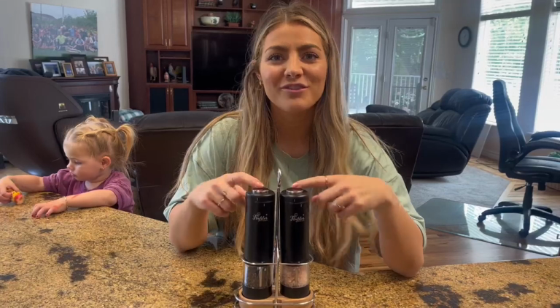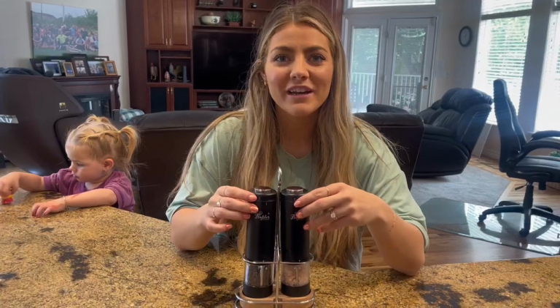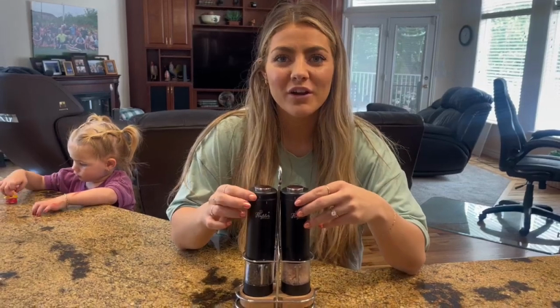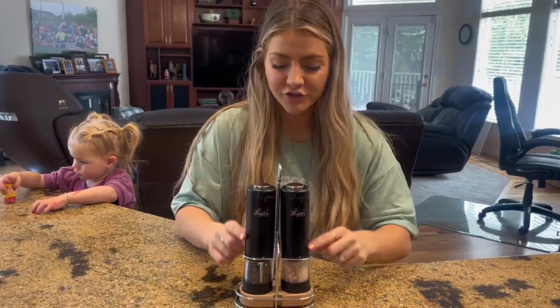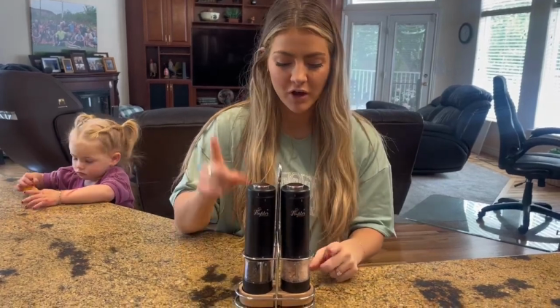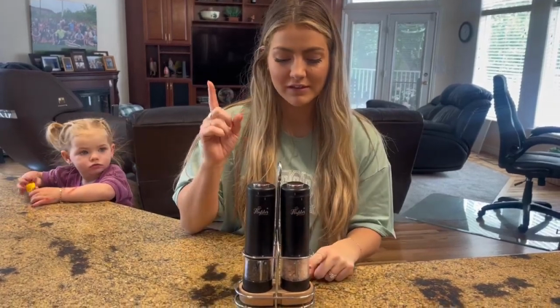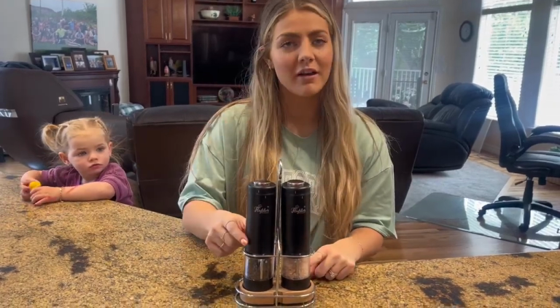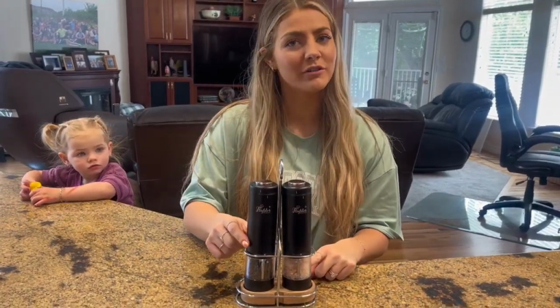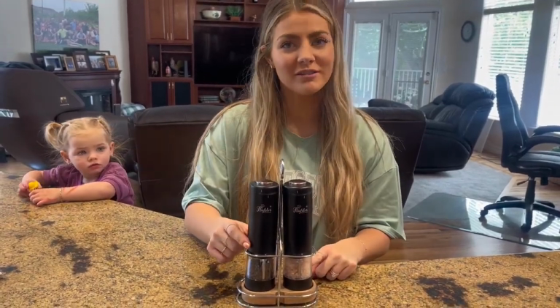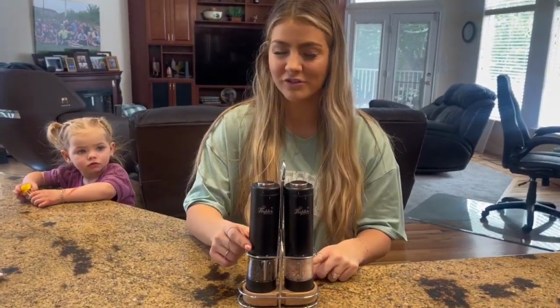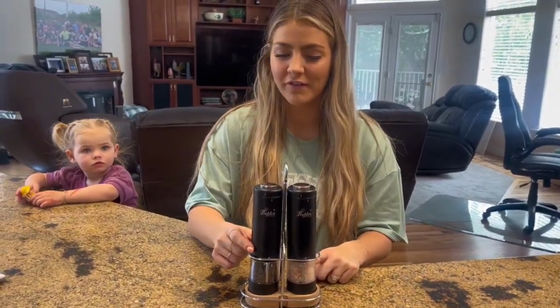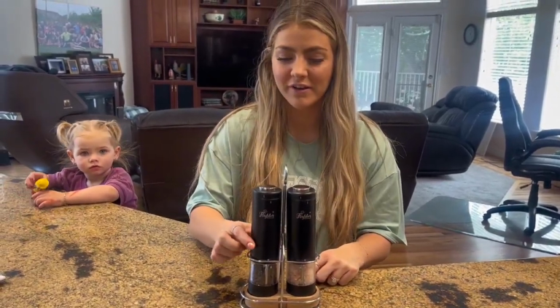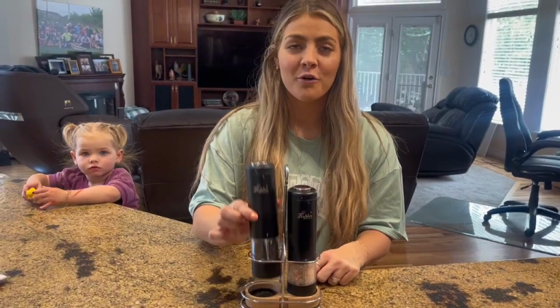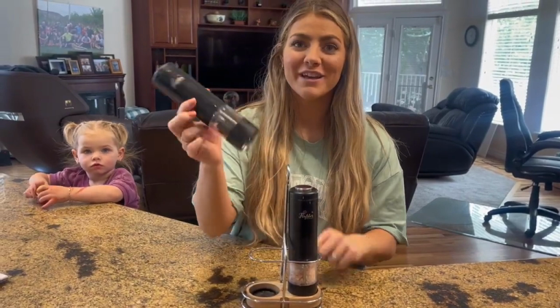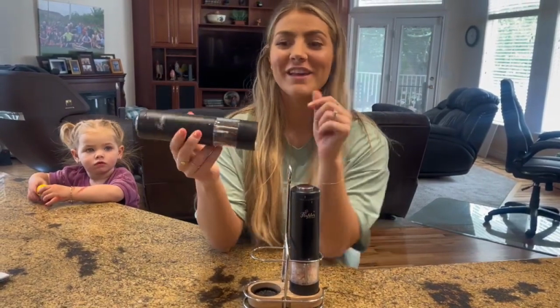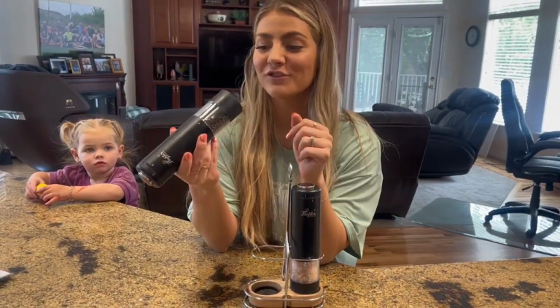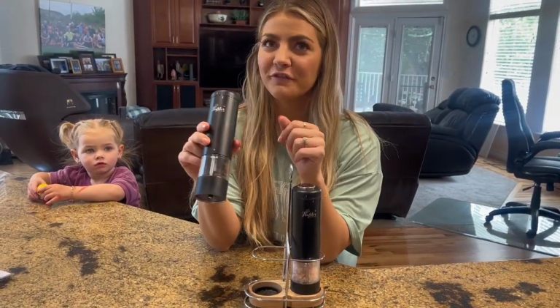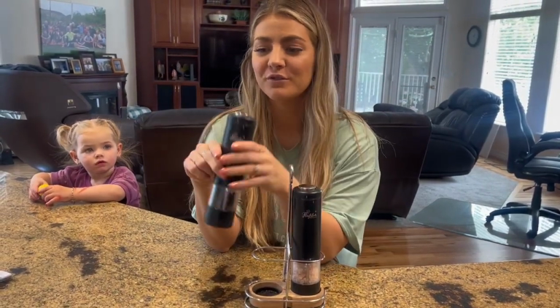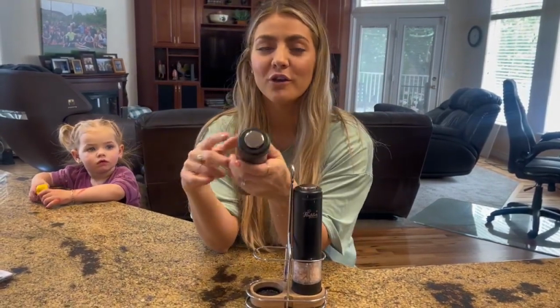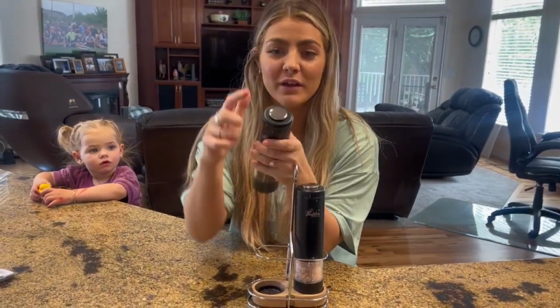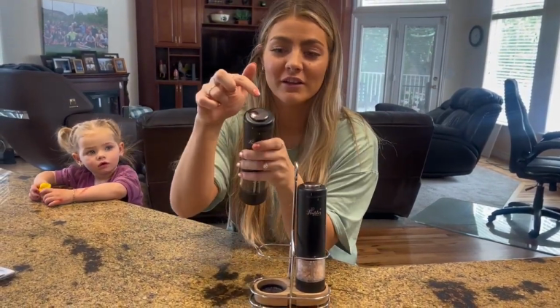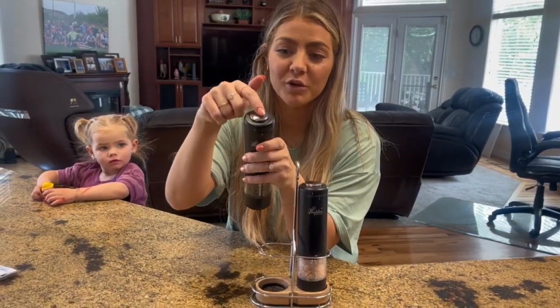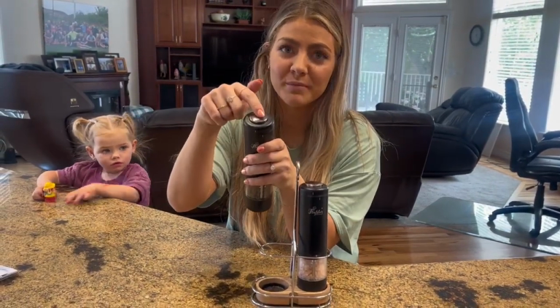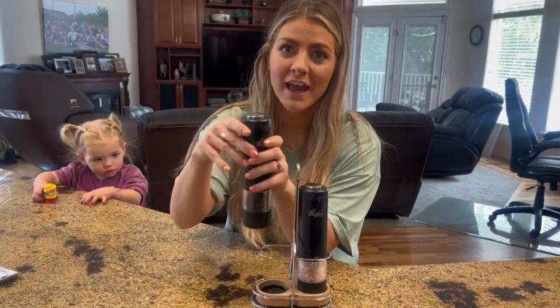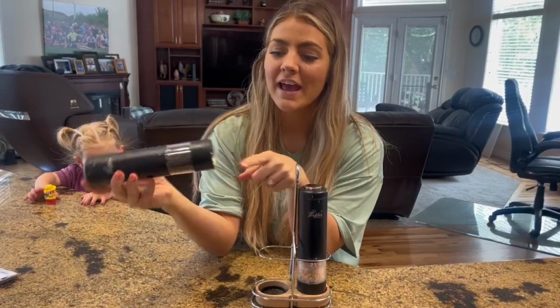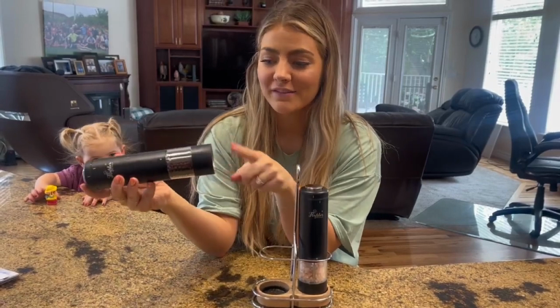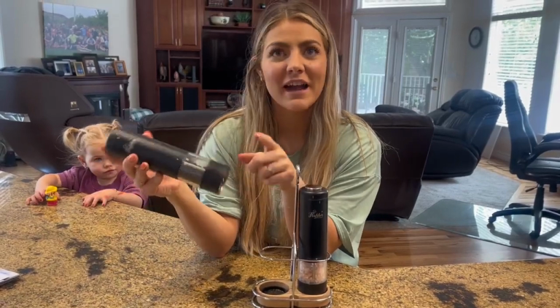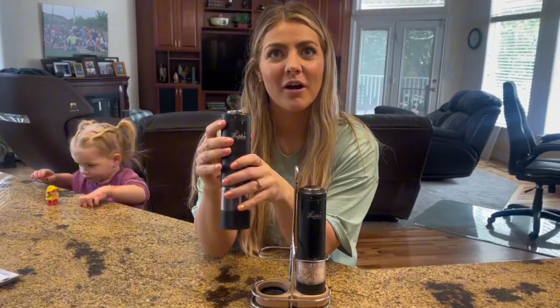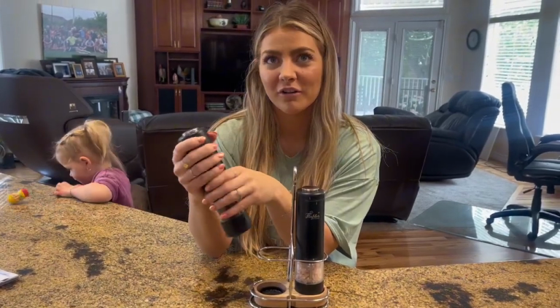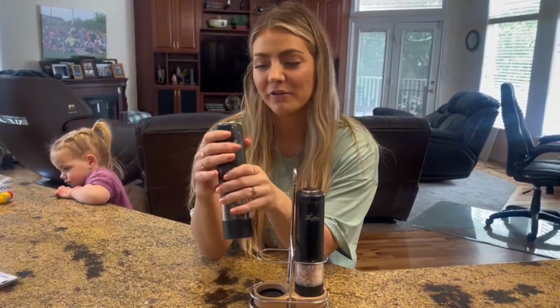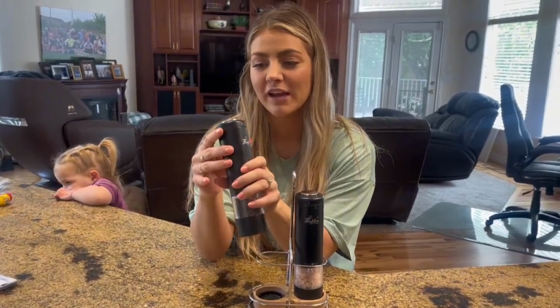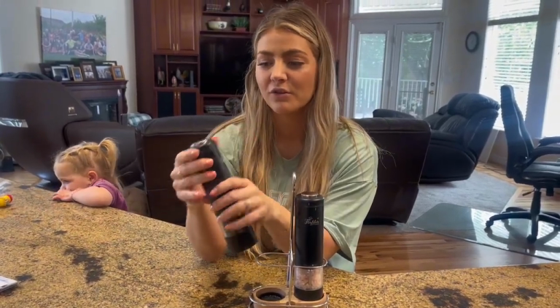I just wanted to give a quick honest review on these salt and pepper shakers that we purchased off of Amazon. We love these. They're super fun to use. All you do is literally just push this button and it spins it out on the bottom on top of your food, and it's so great.